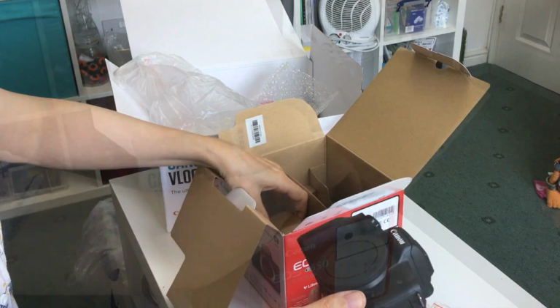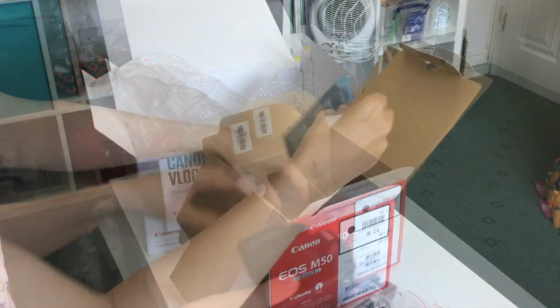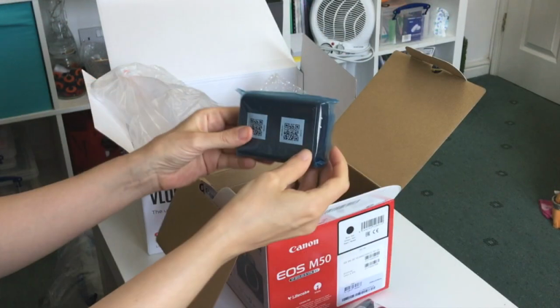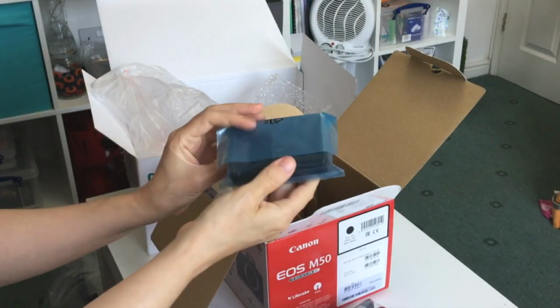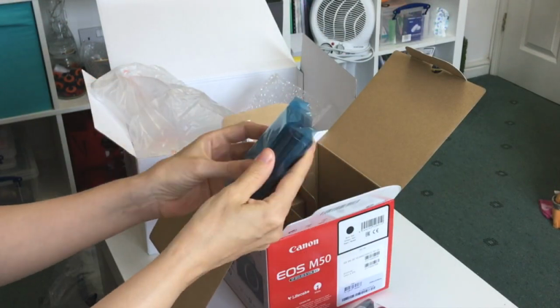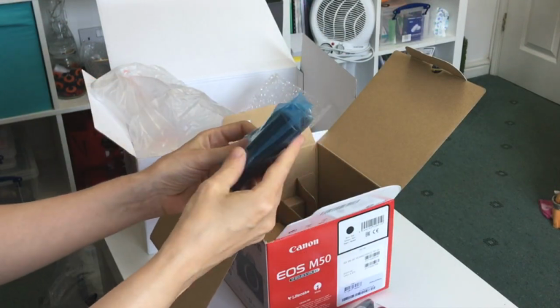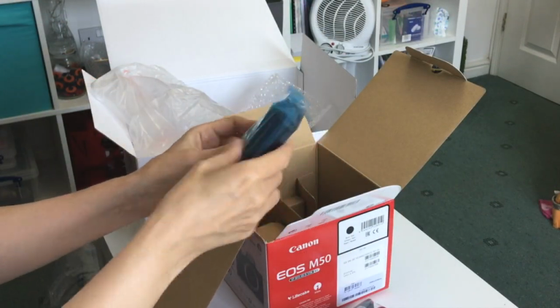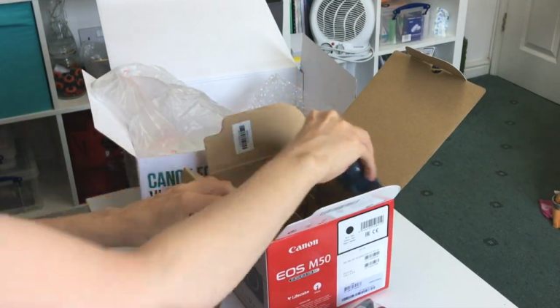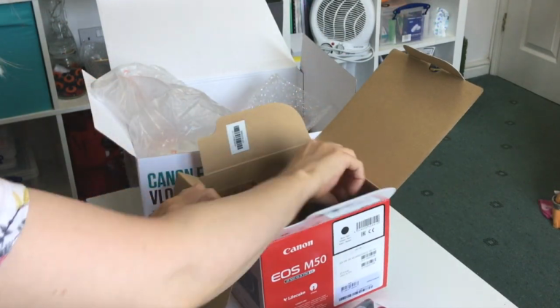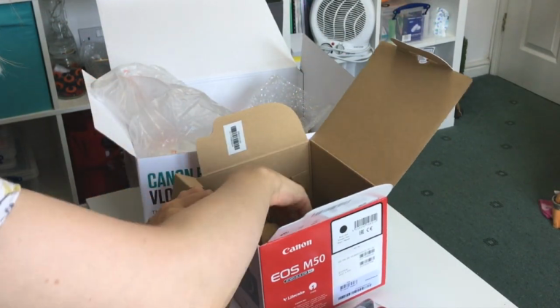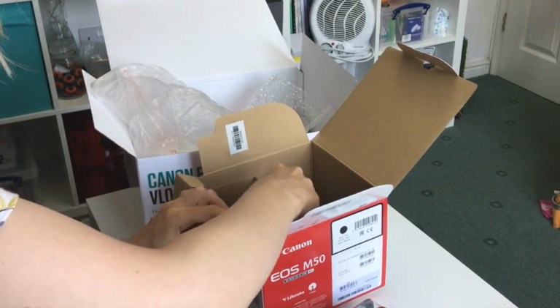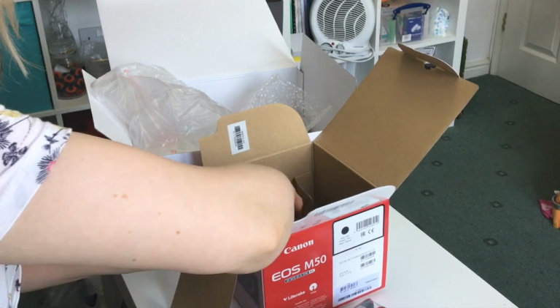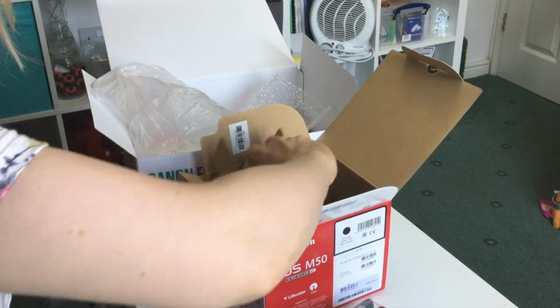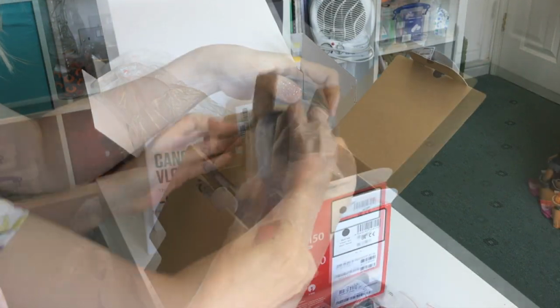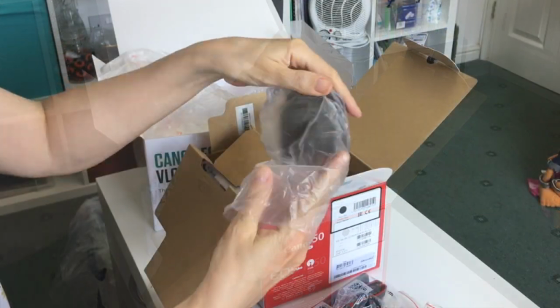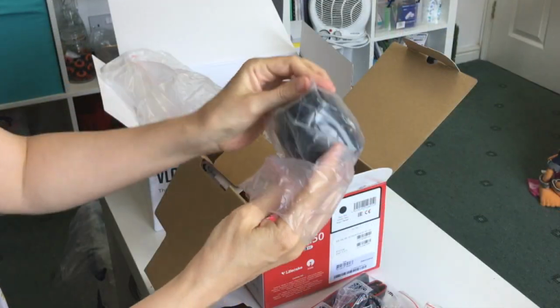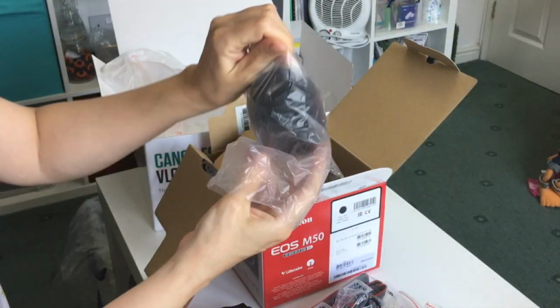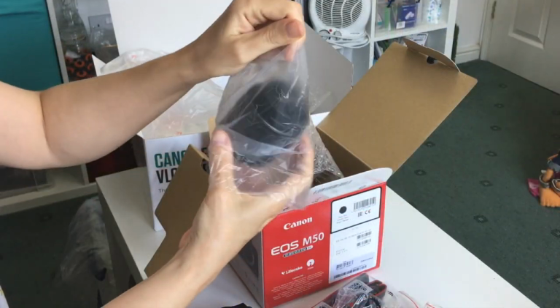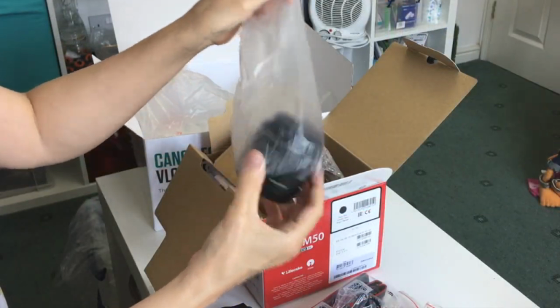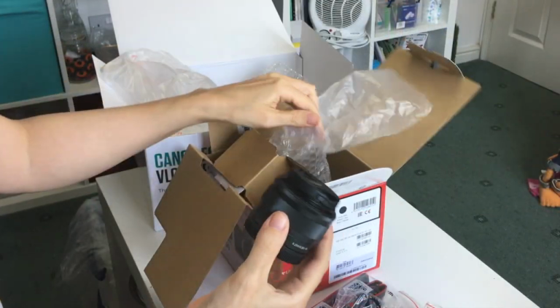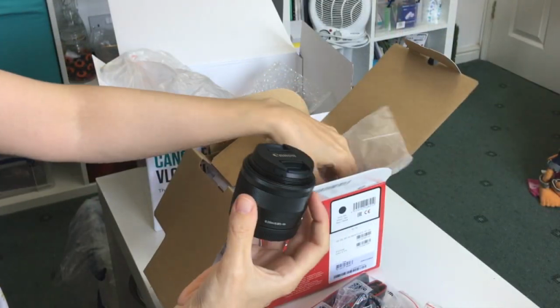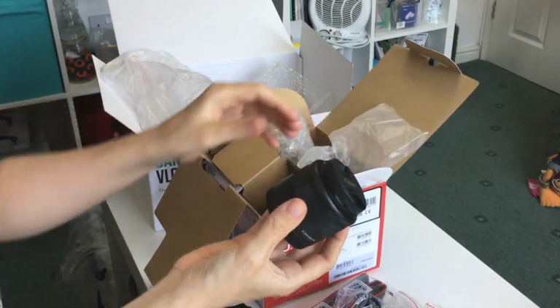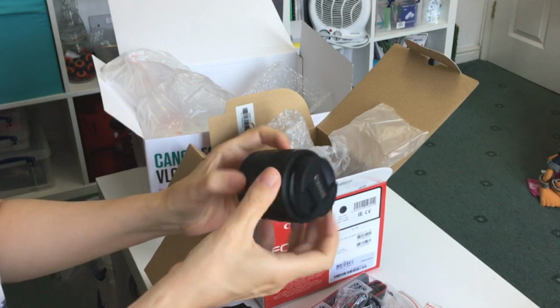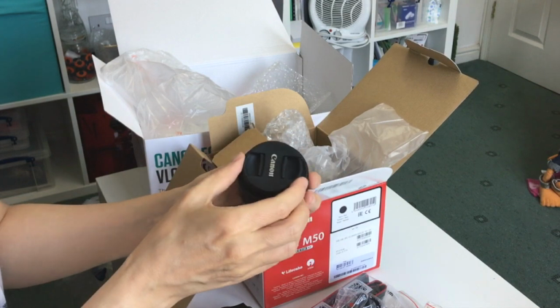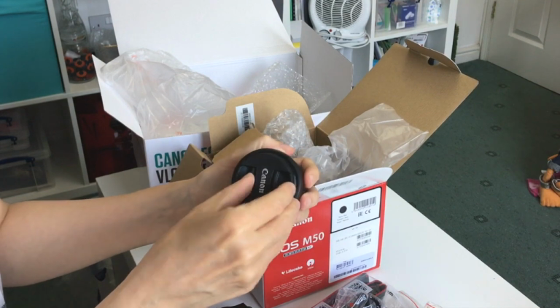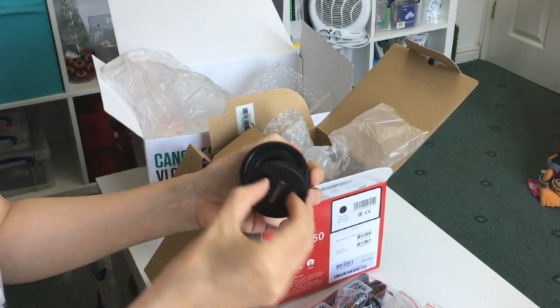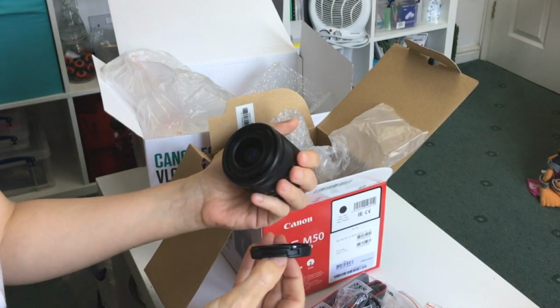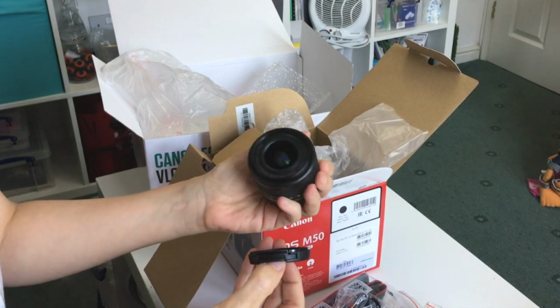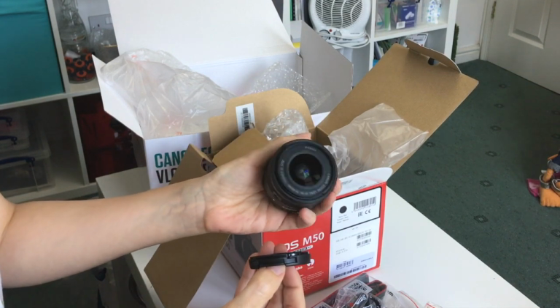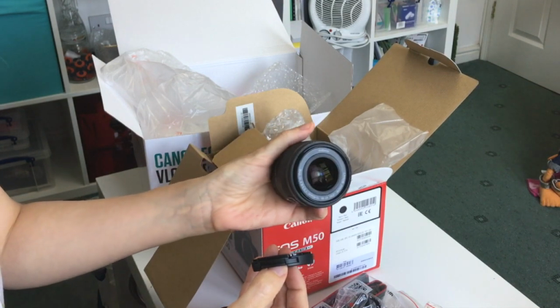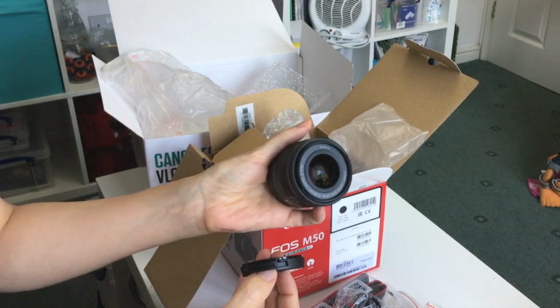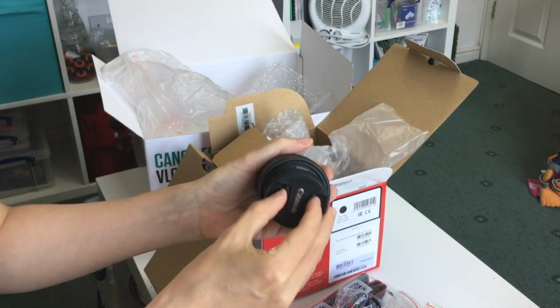And here's the charger. I noticed that they give you two batteries in this, which kind of makes sense for a vlogging kit. And here's the lens — this is a 15 to 45 millimeter lens, which is pretty standard and gives you lots of variety to work with.